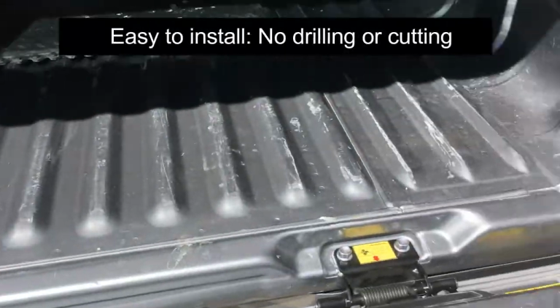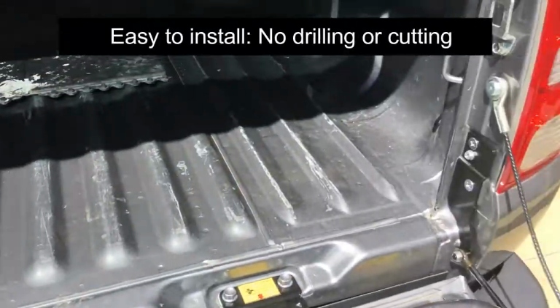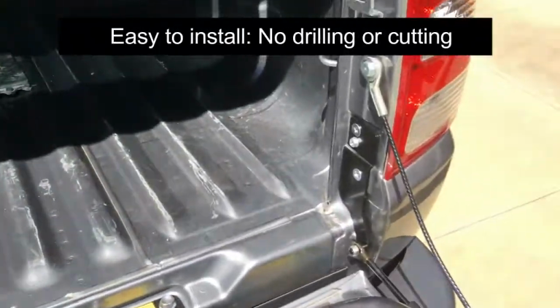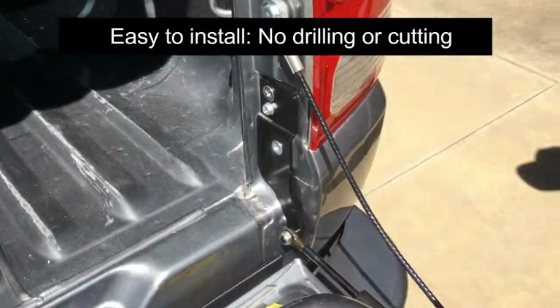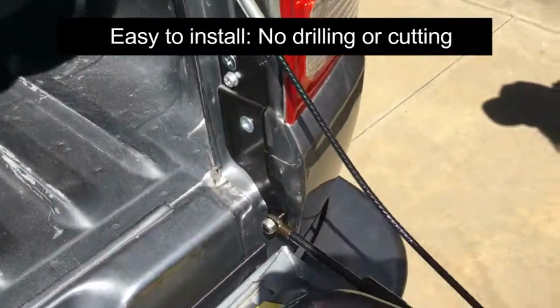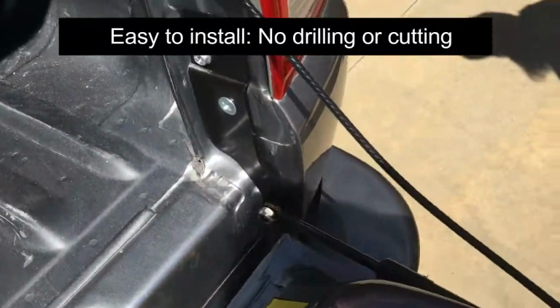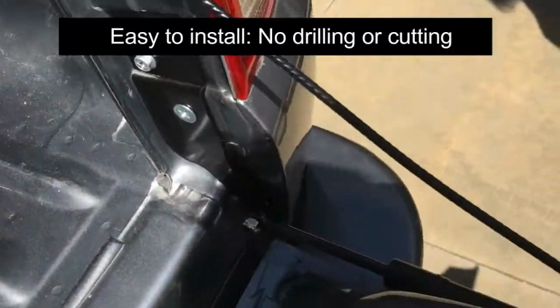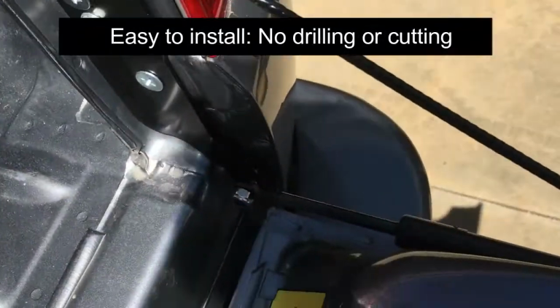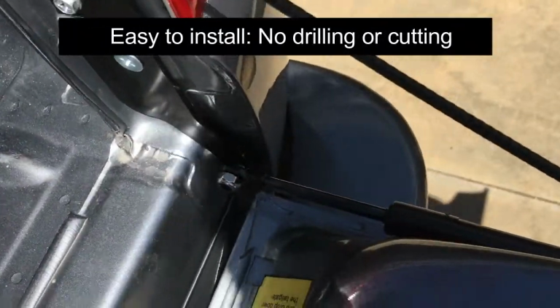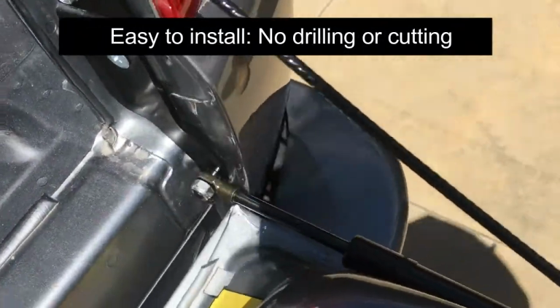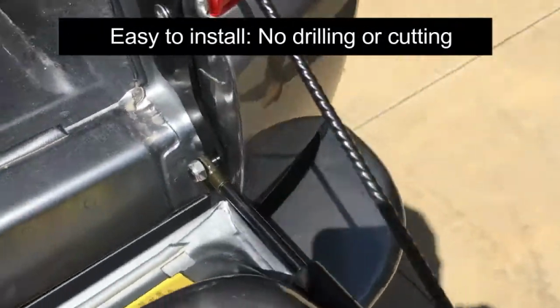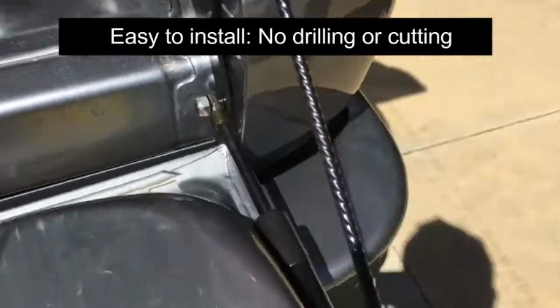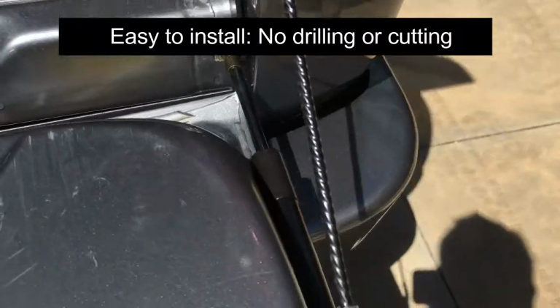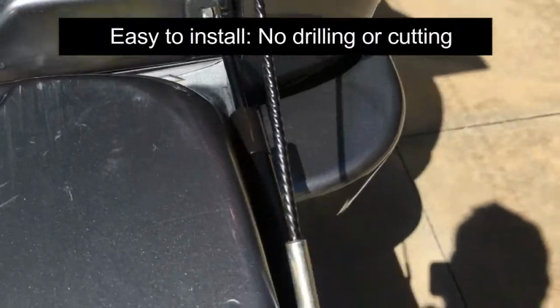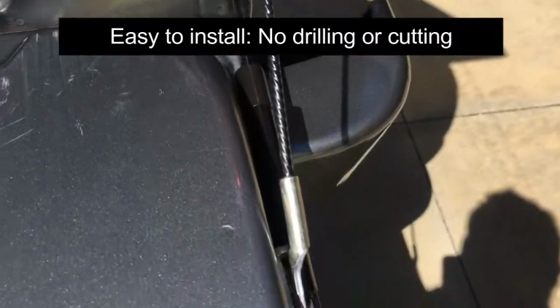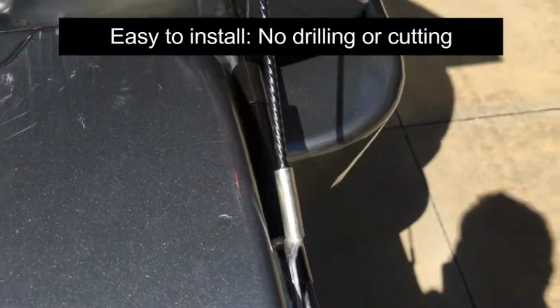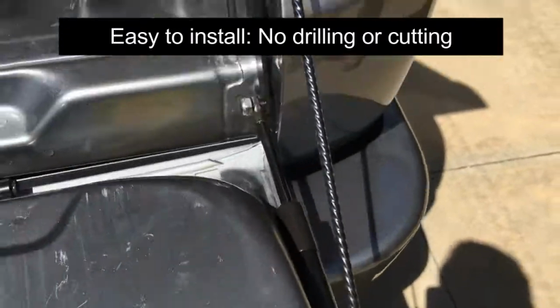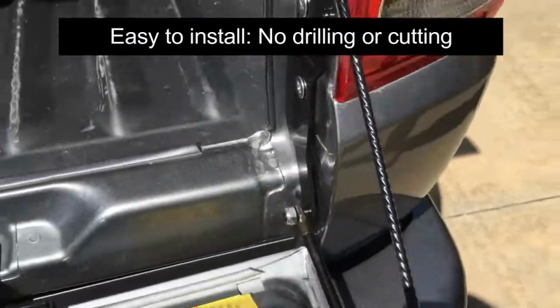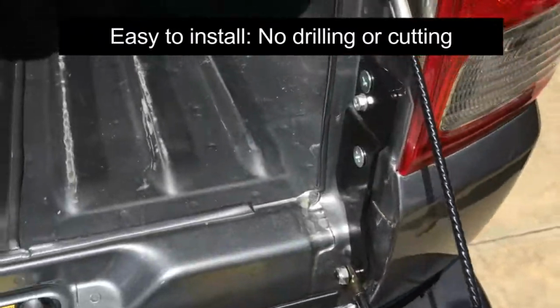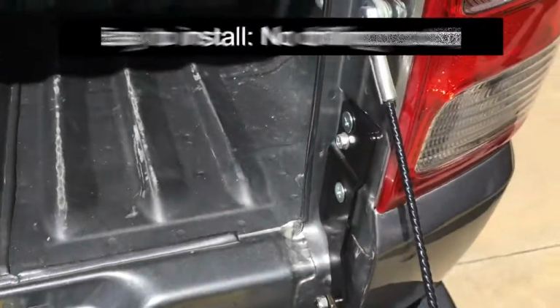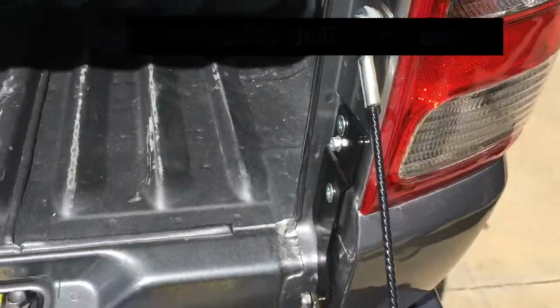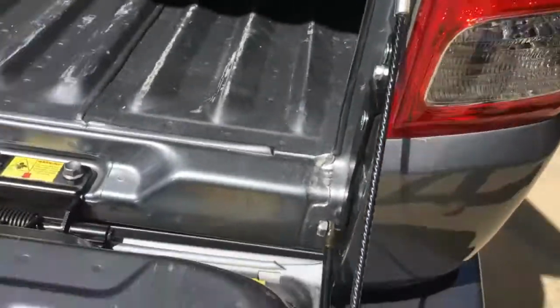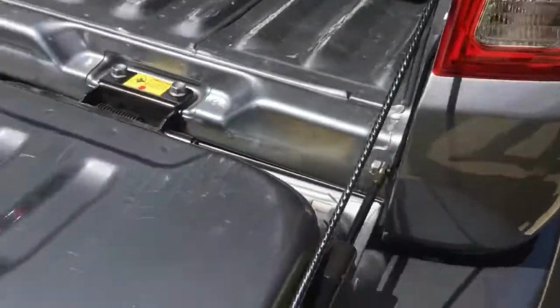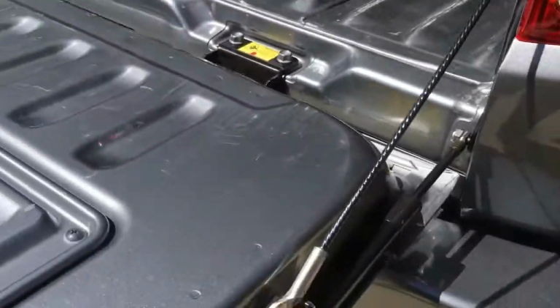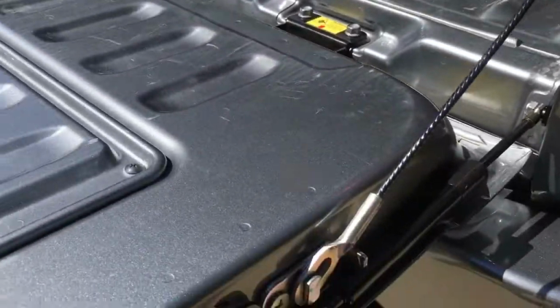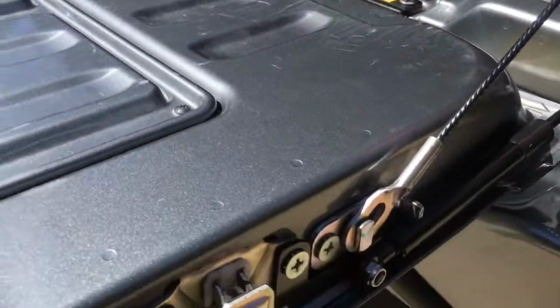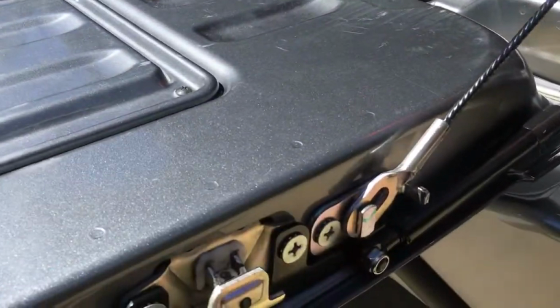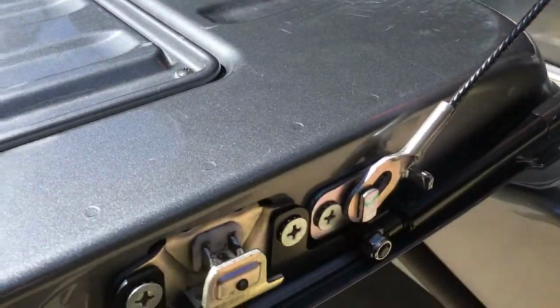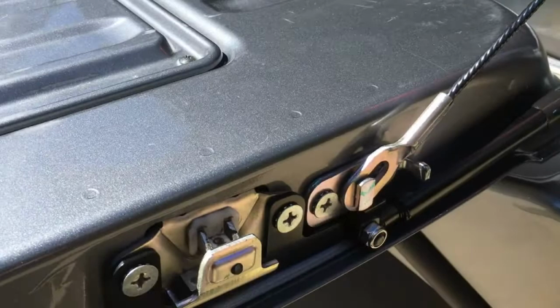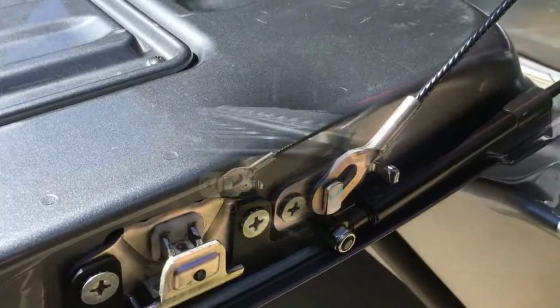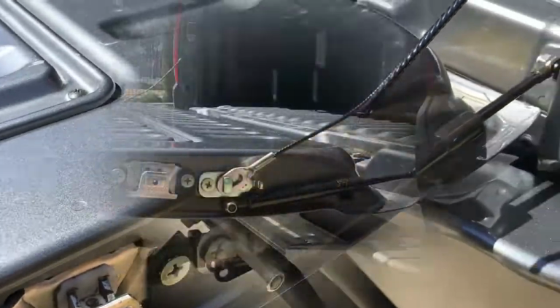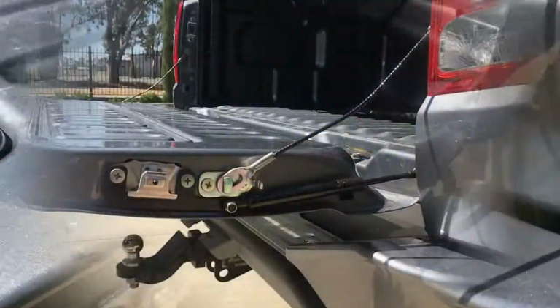The gas strut, which is actually attached to the side of the tailgate here, is basically just to assist the torsion spring. So the gas strut itself does not do a lot of work.